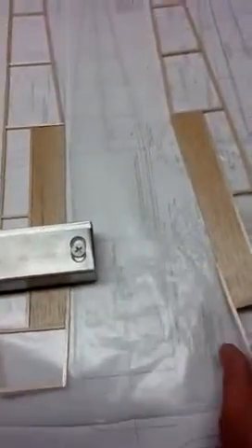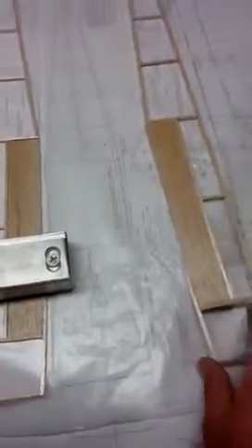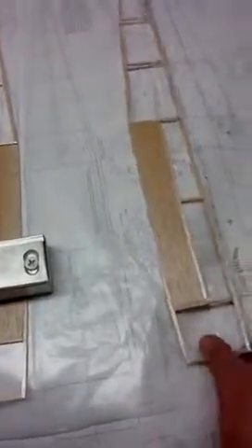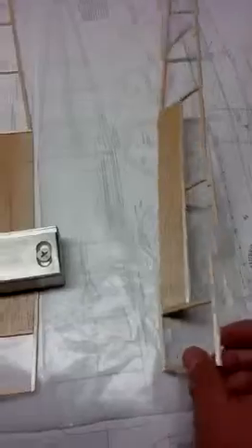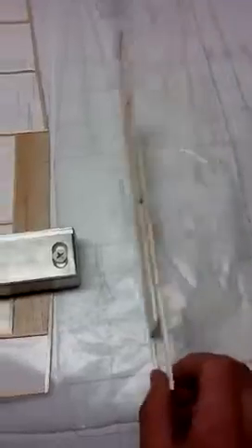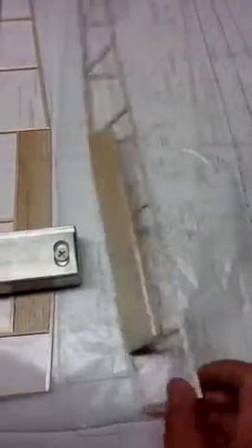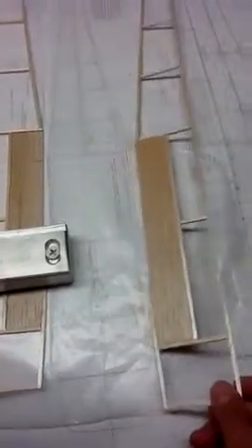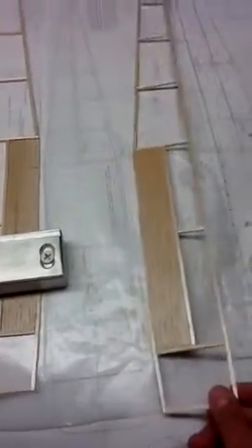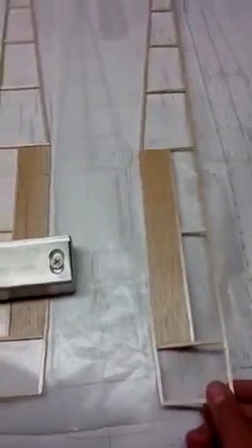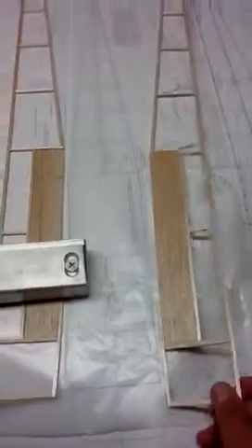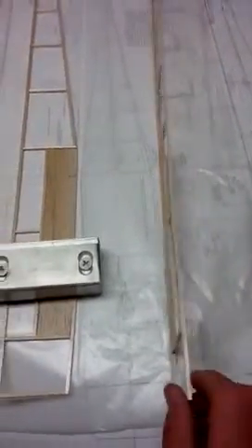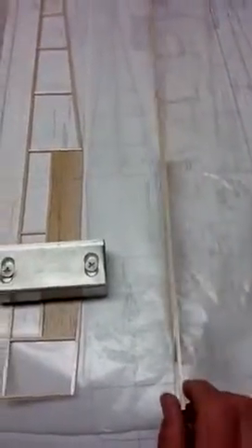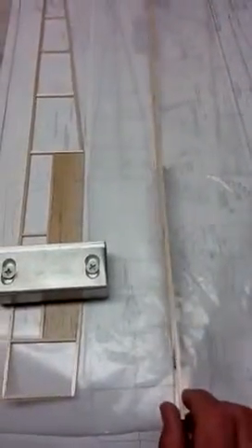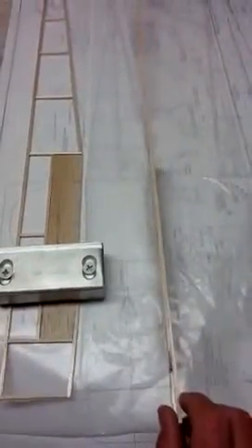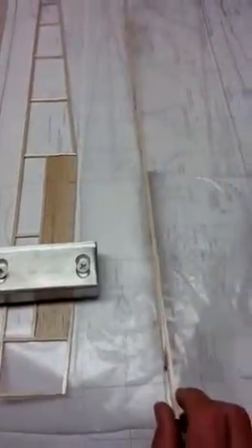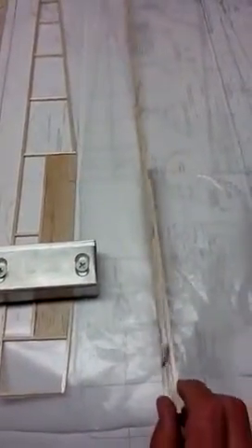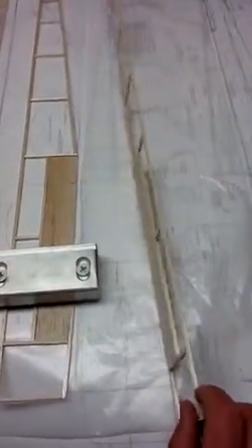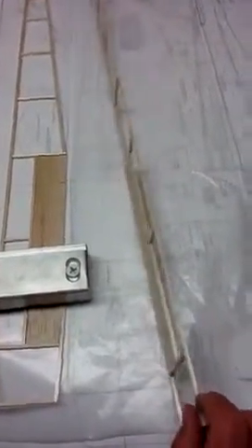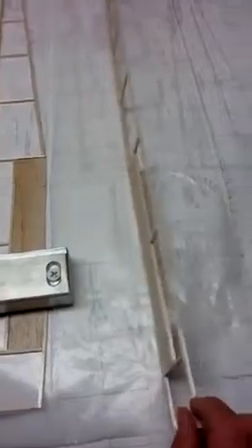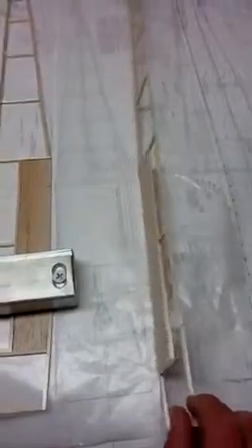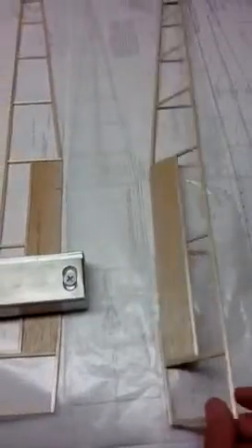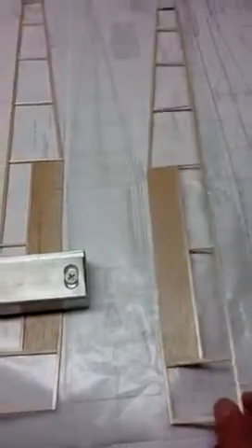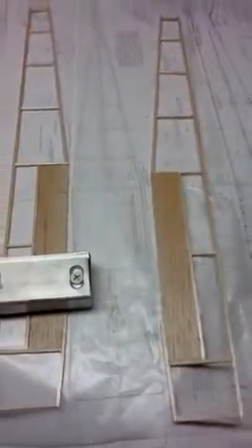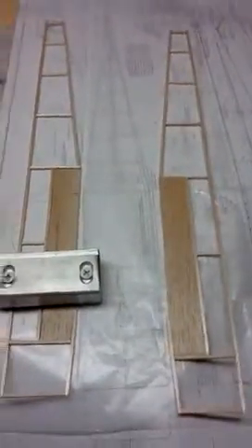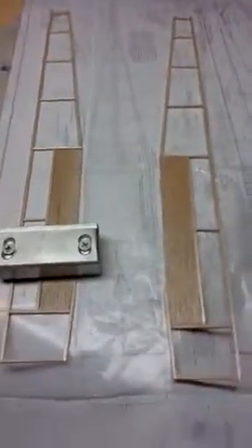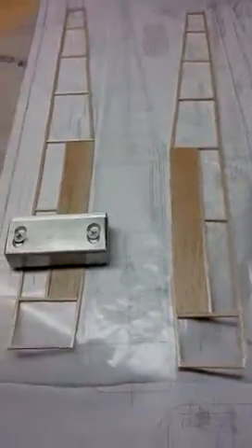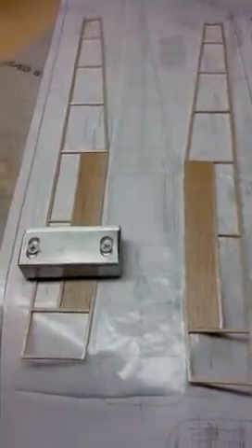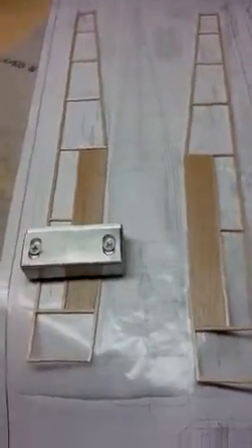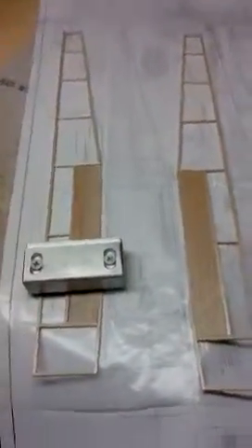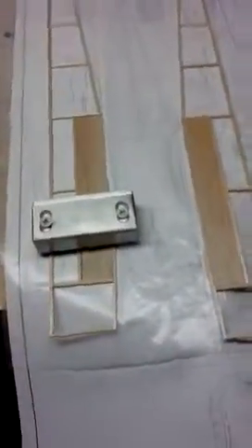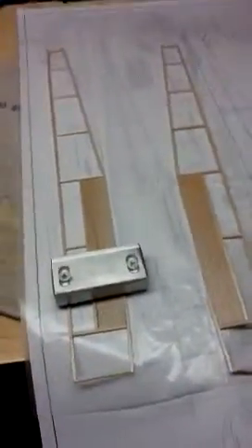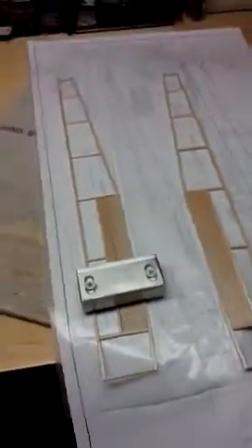Anyway, that's where we're at. What I'll go ahead and do is cut these, then pin it up, get it all pinned to the board, and glue it. That'll be my next recording on where we're at at that point.